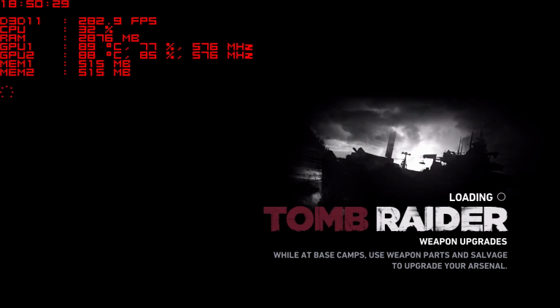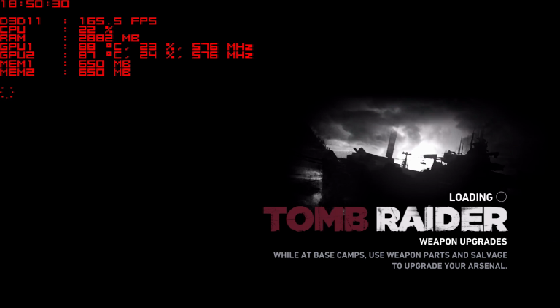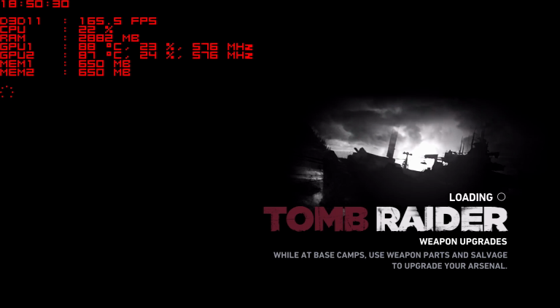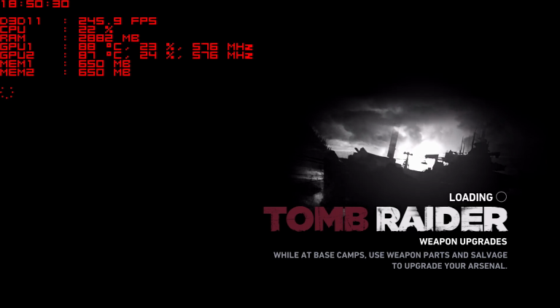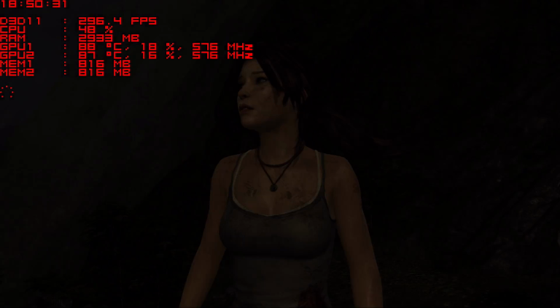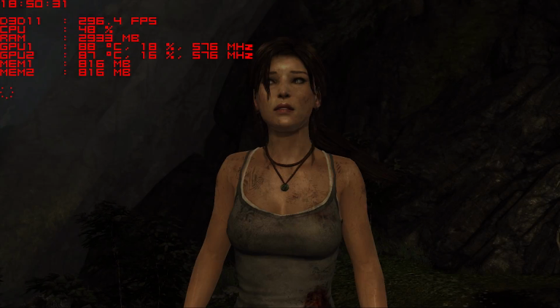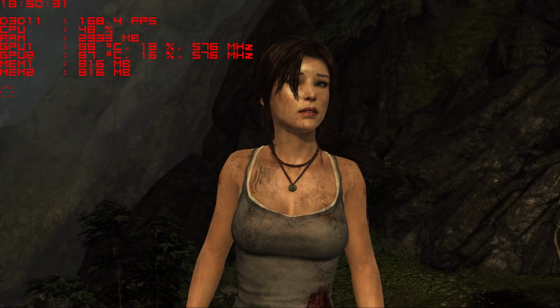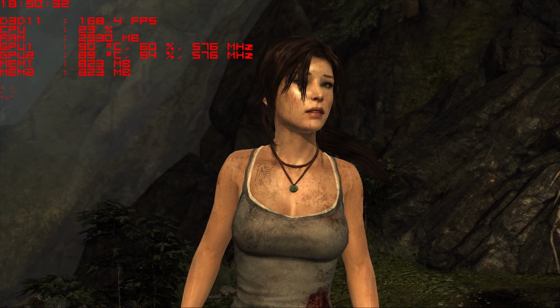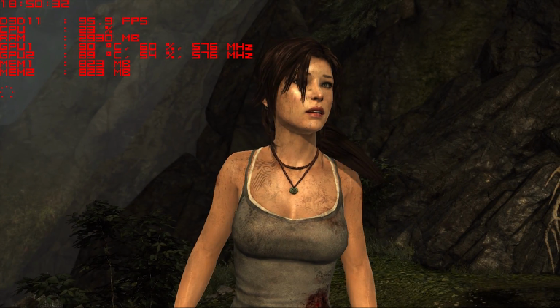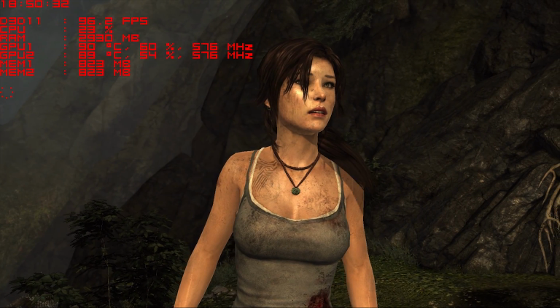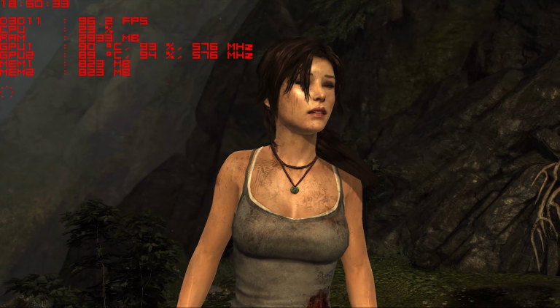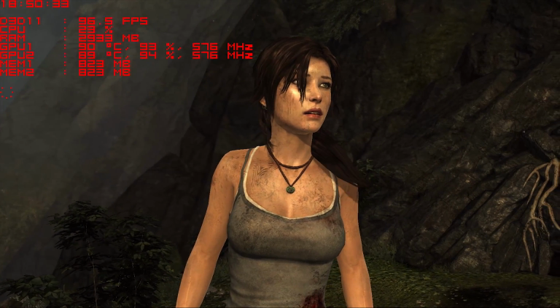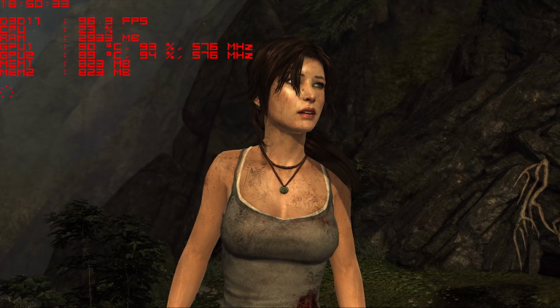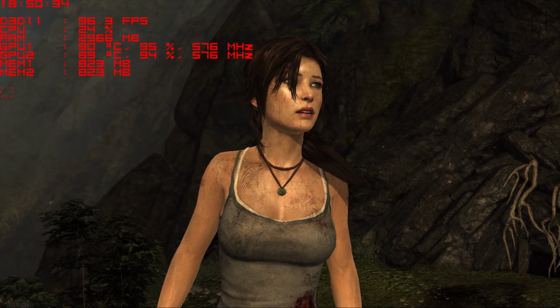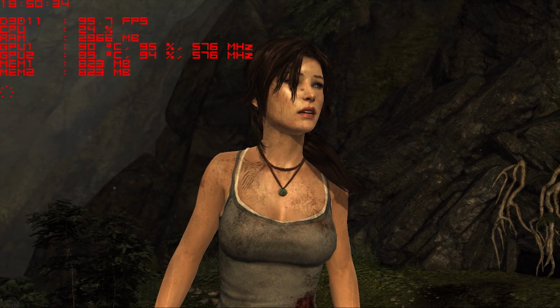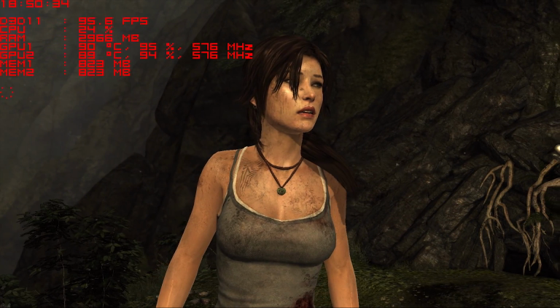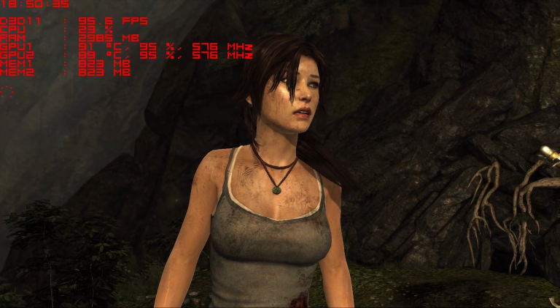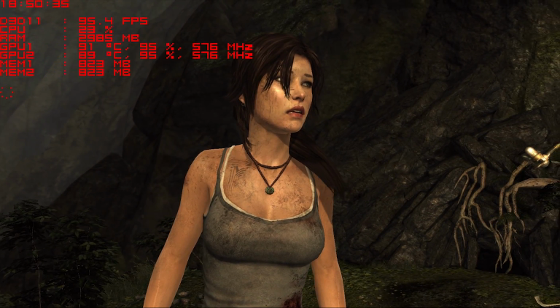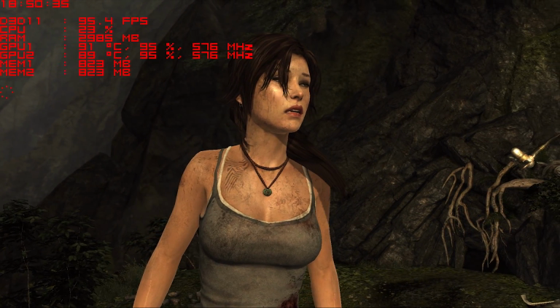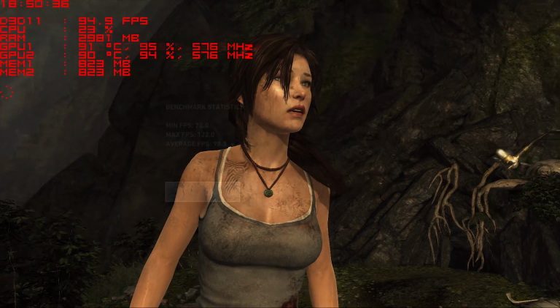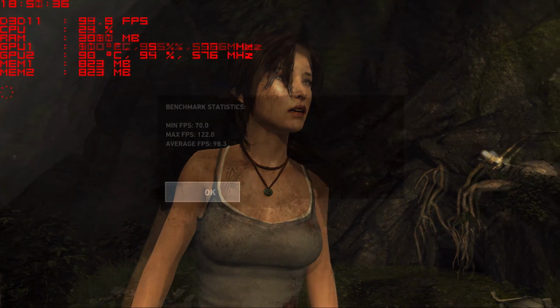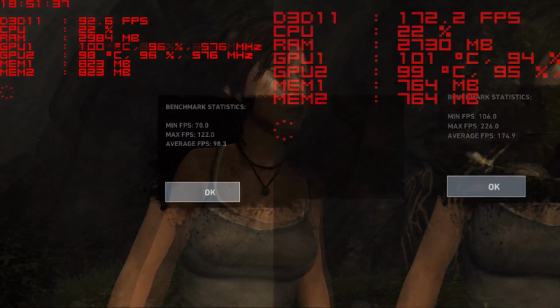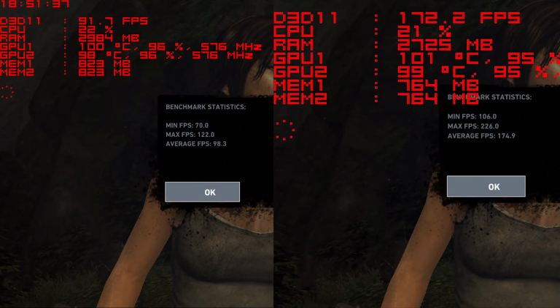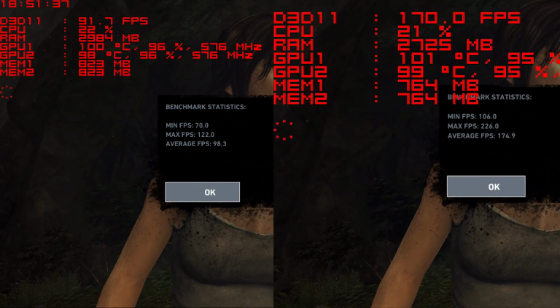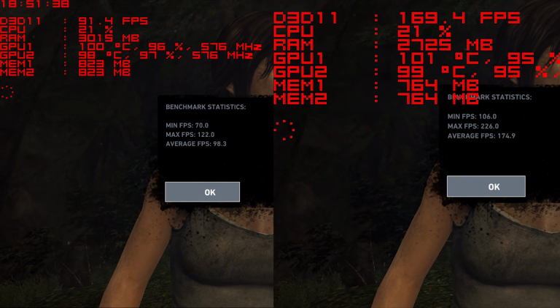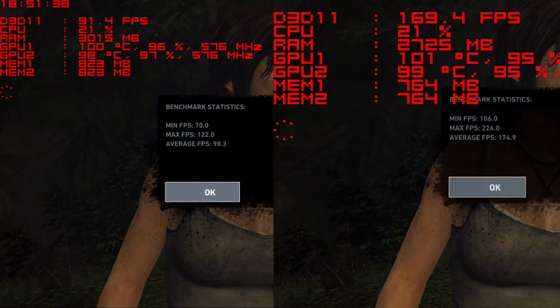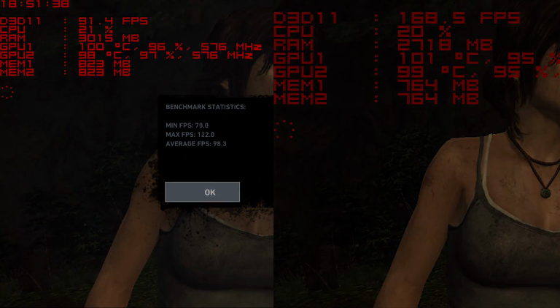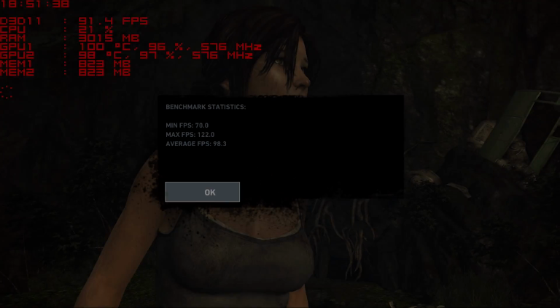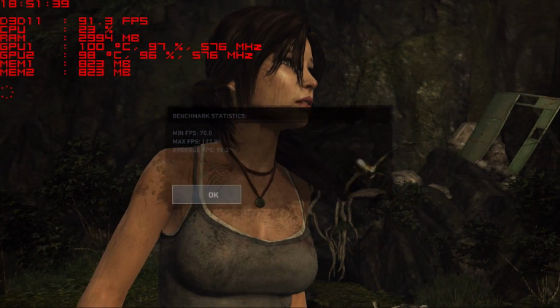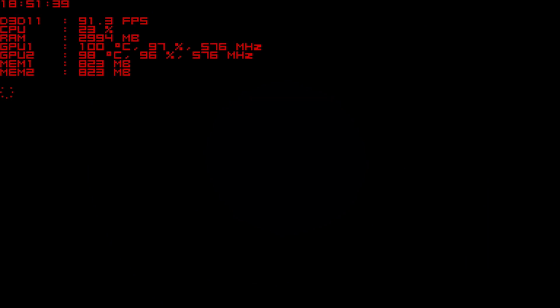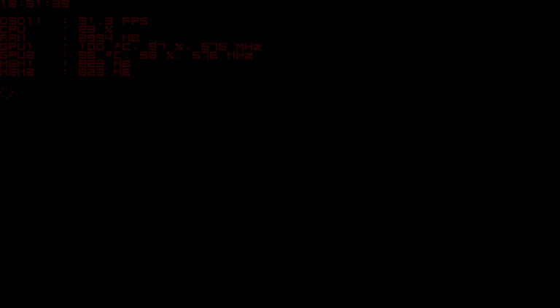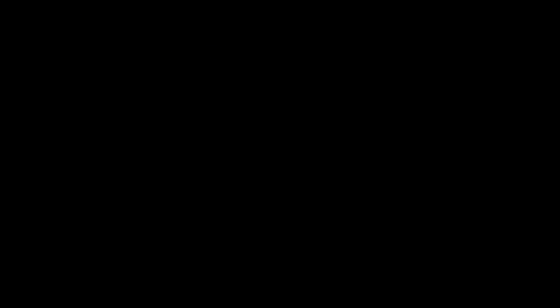Tomb Raider always closes these gaming sessions and it does so in an epic way. Just look at it — the GTX 295 is one hell of a graphics card.